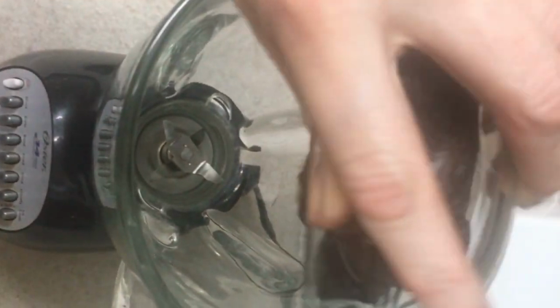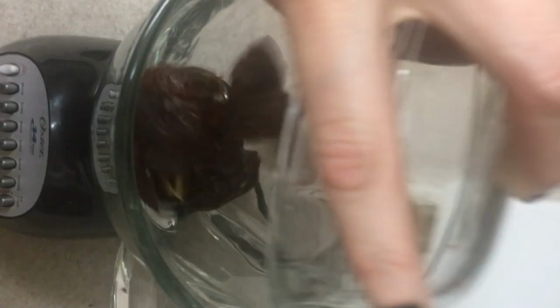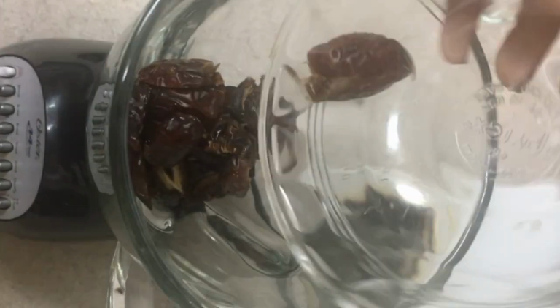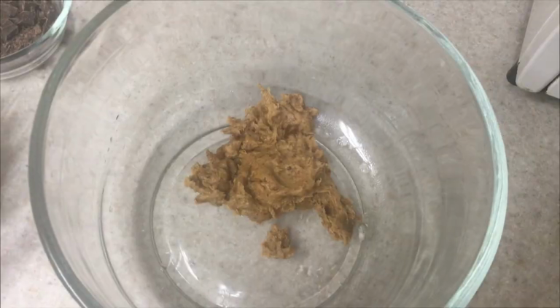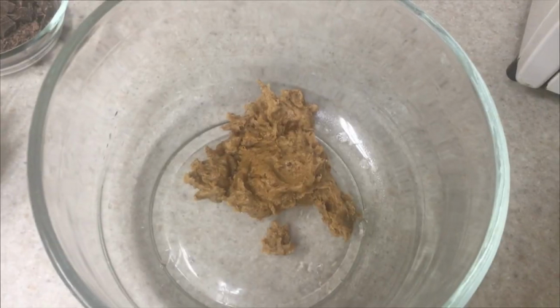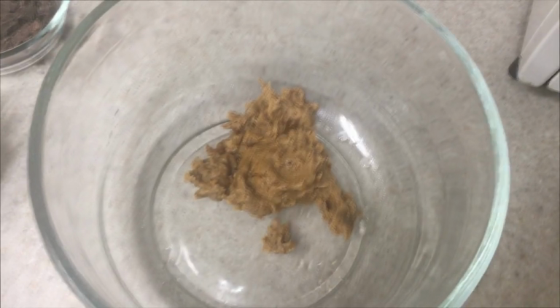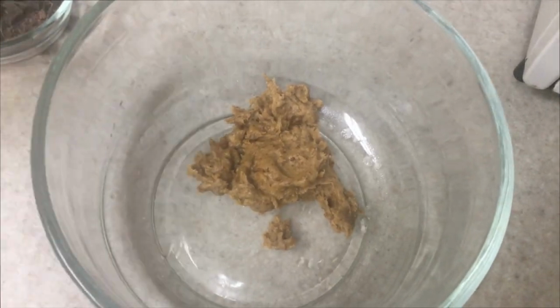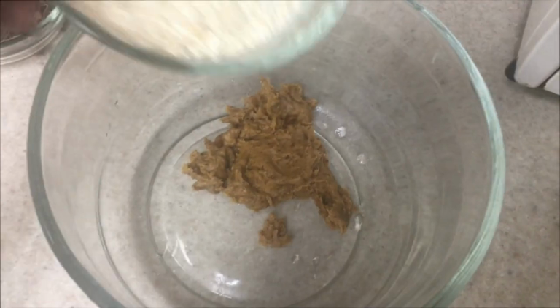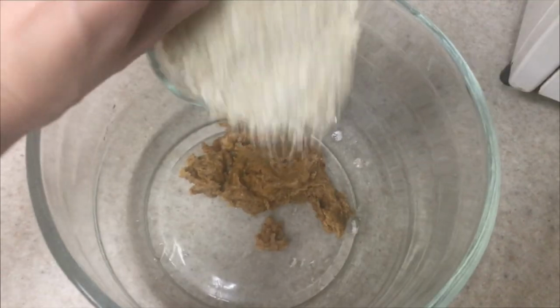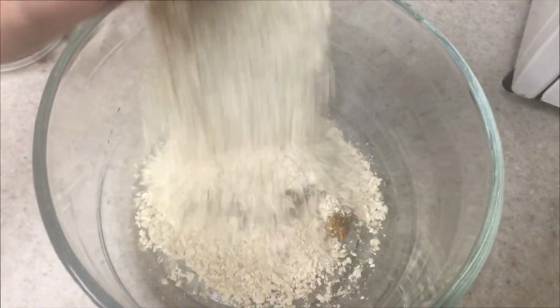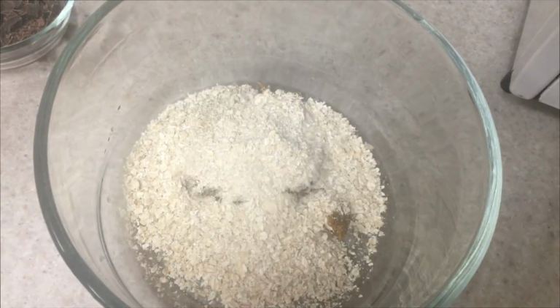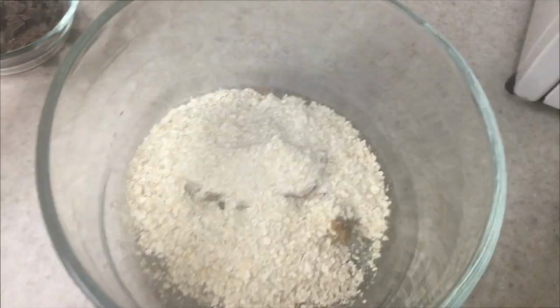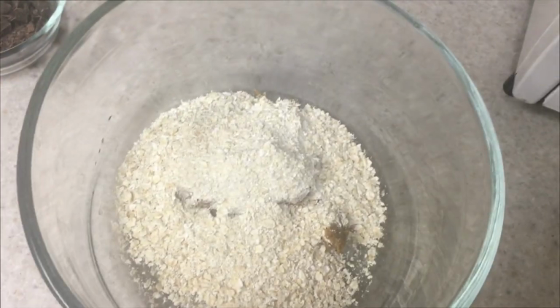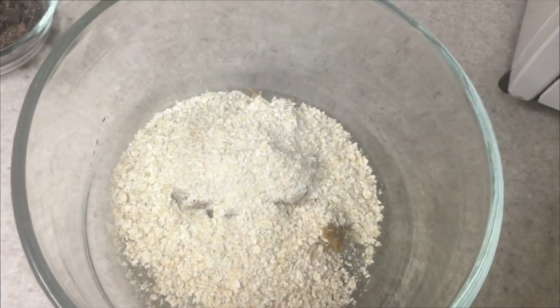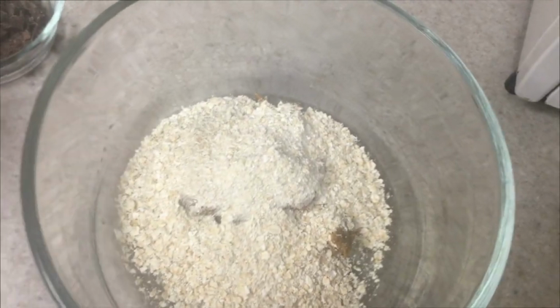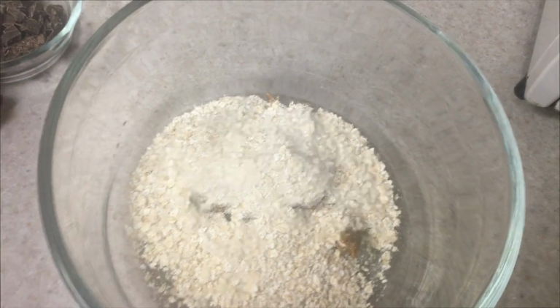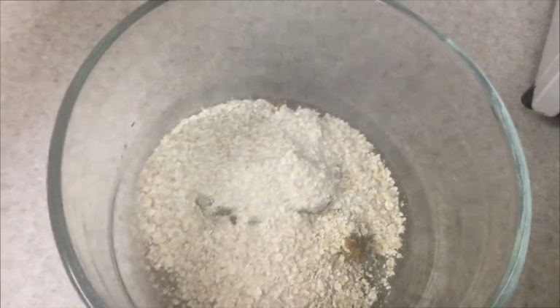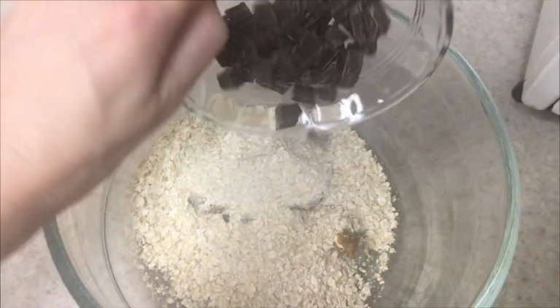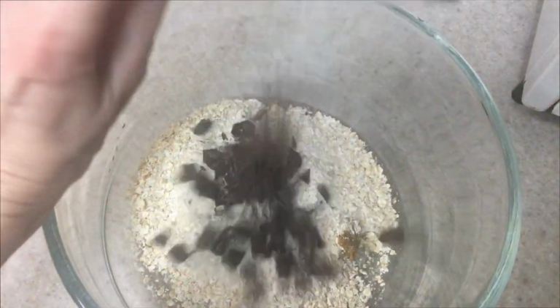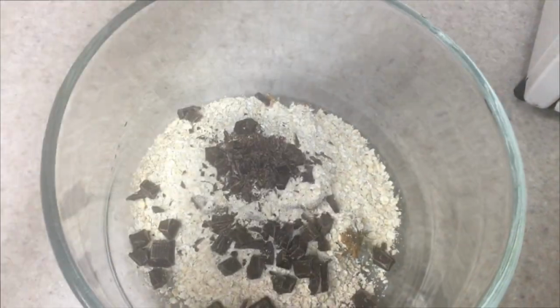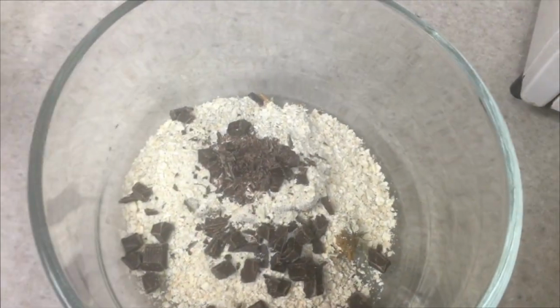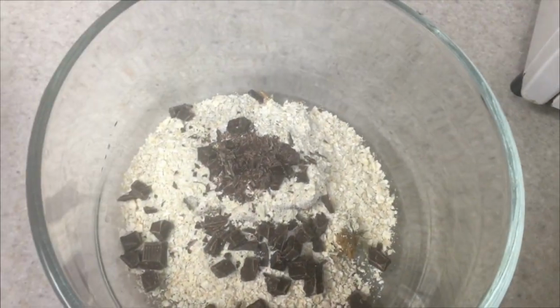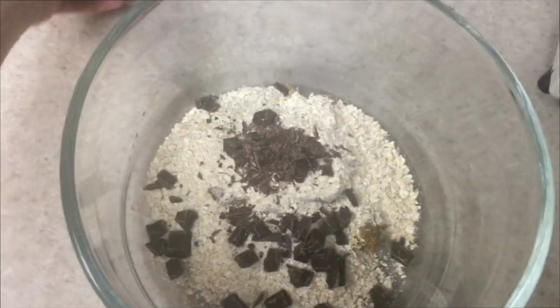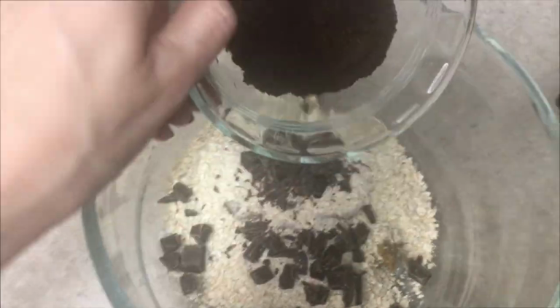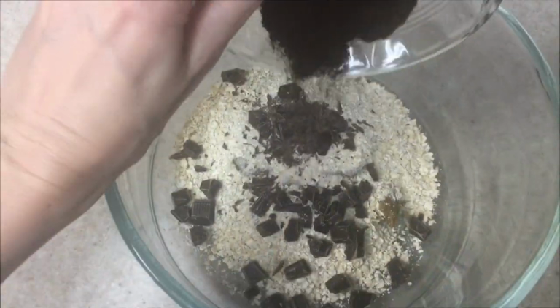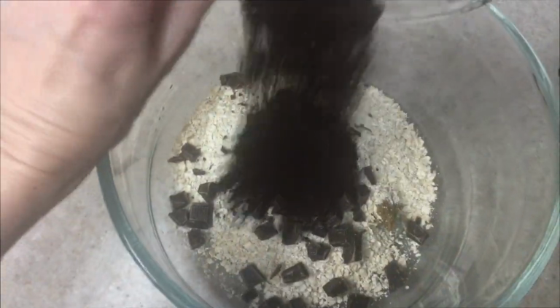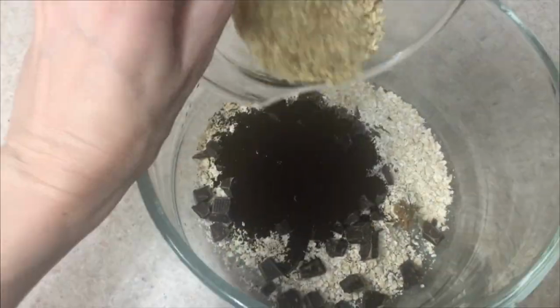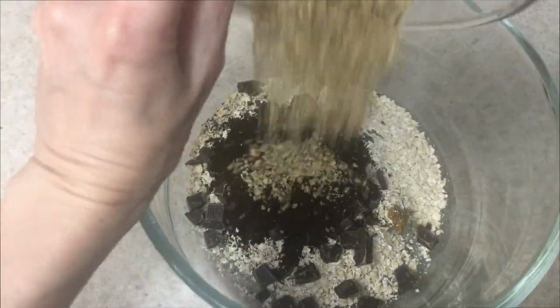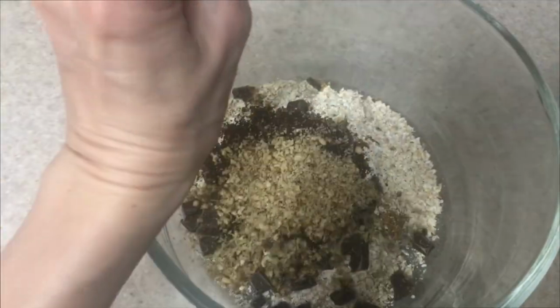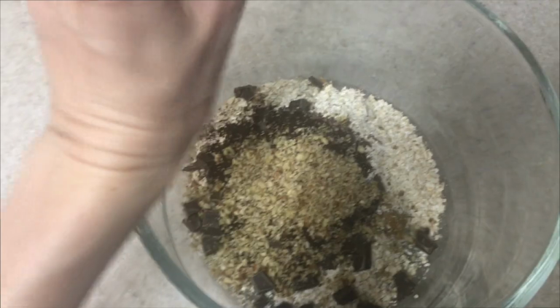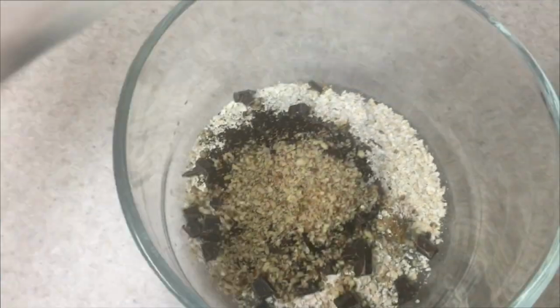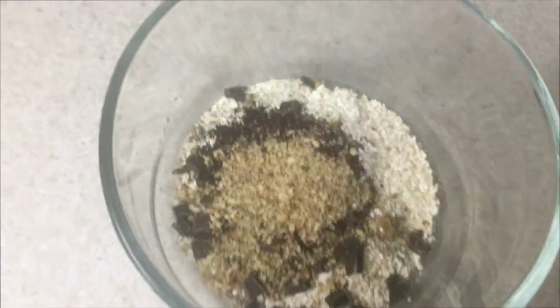We're going to be blending the dates until a paste is formed. Then I'm just going to be mixing the whole thing — my oats, my chocolate, my coffee, and my nuts — in my food processor.